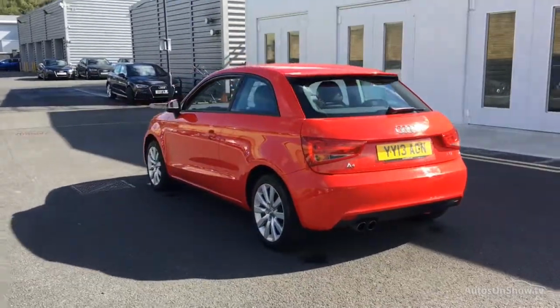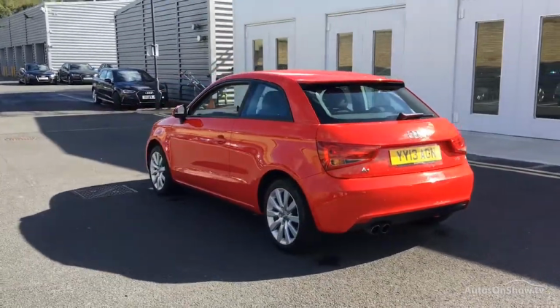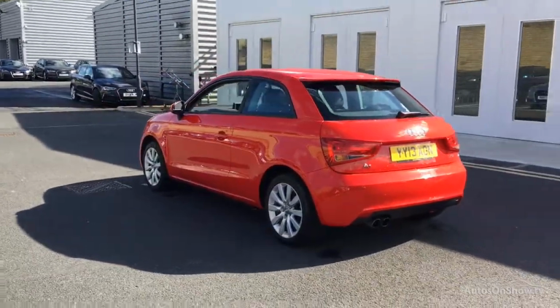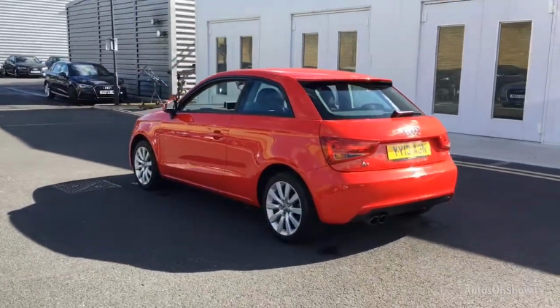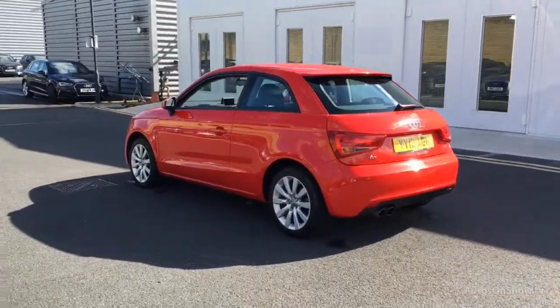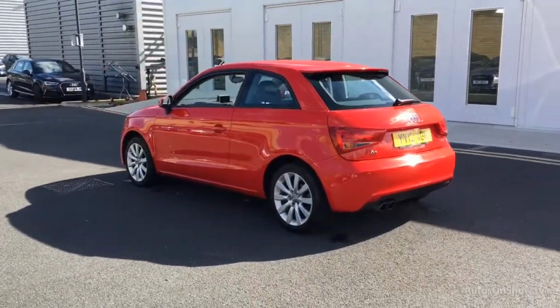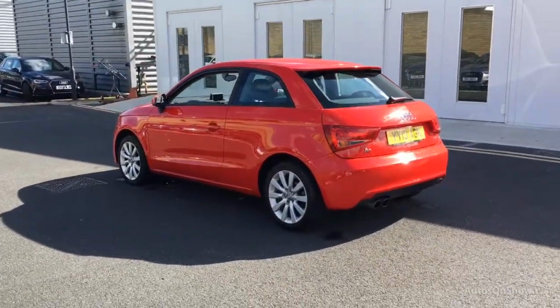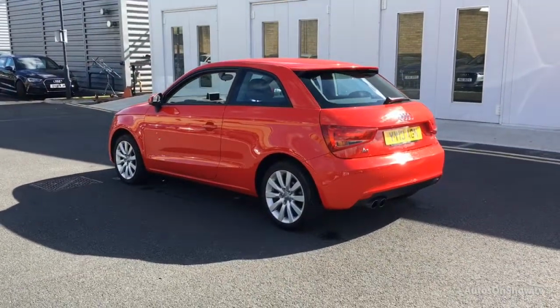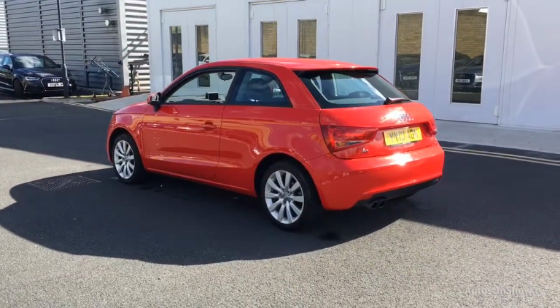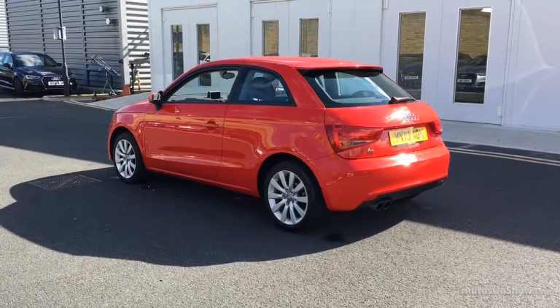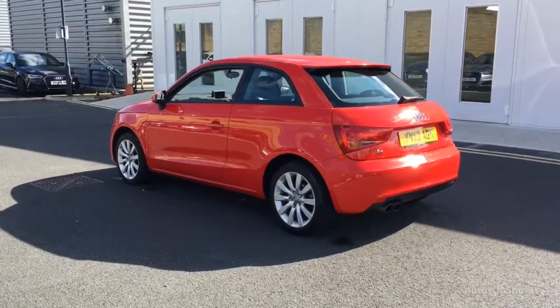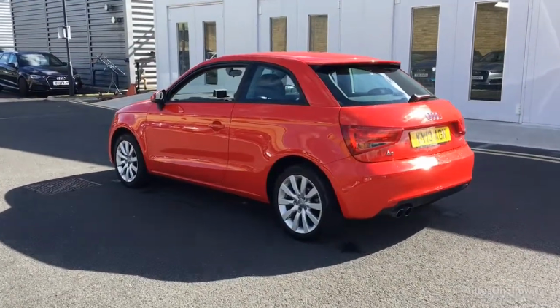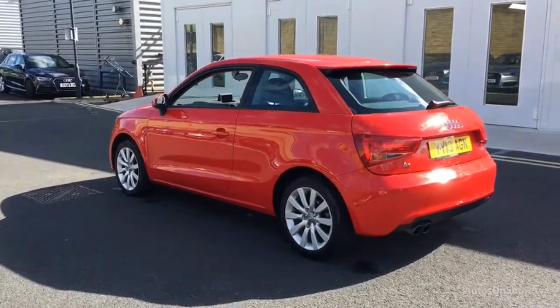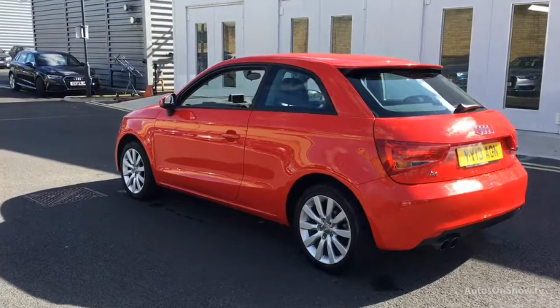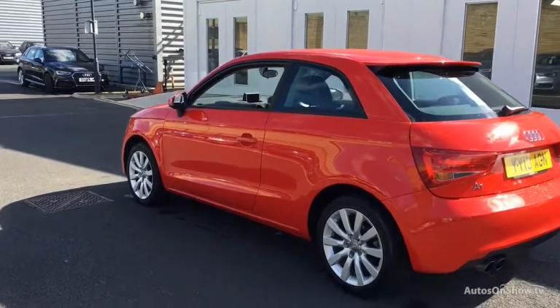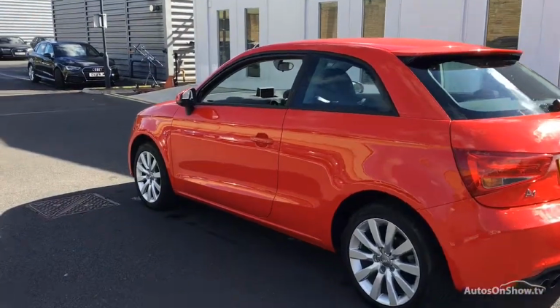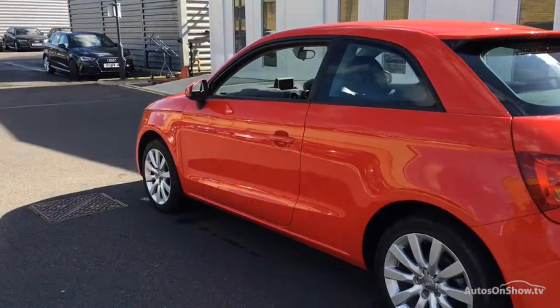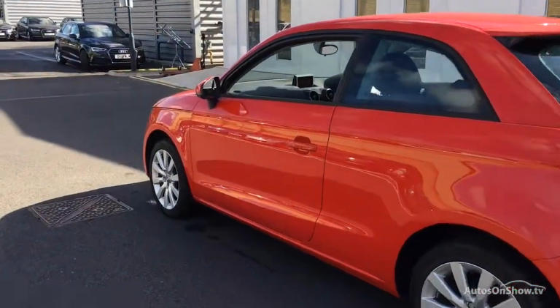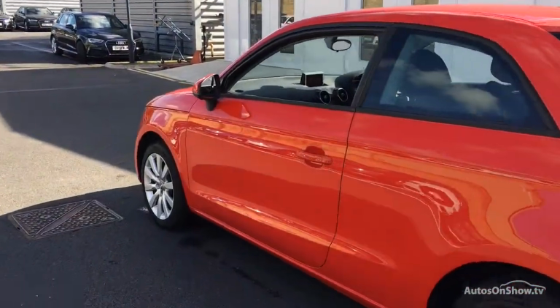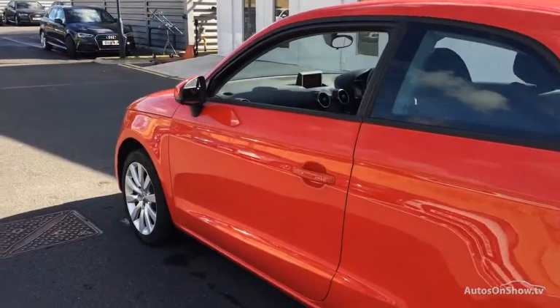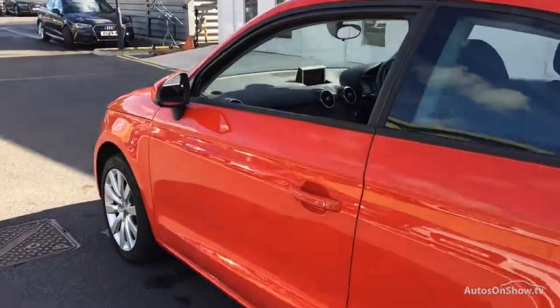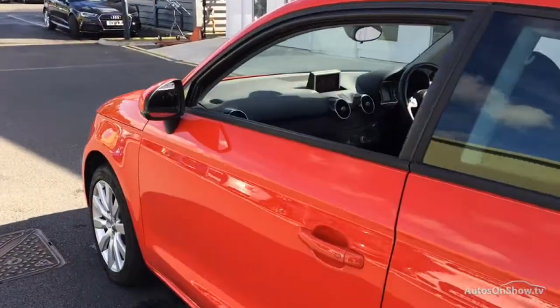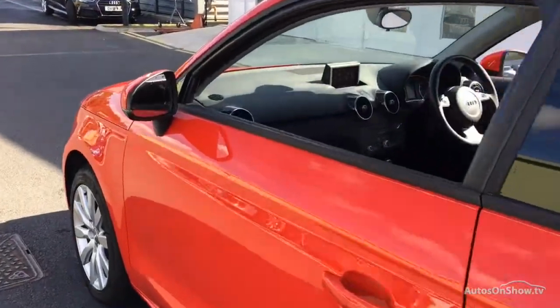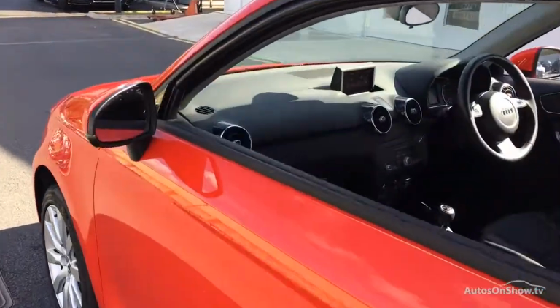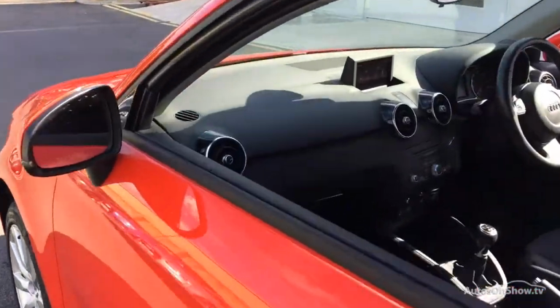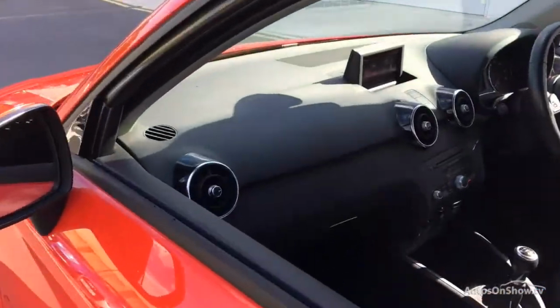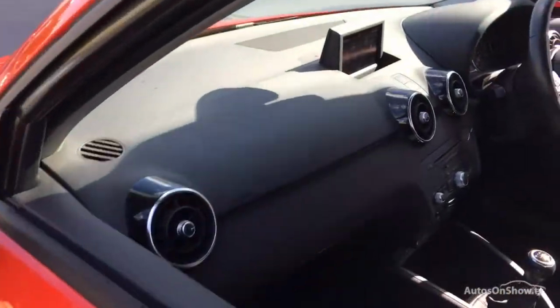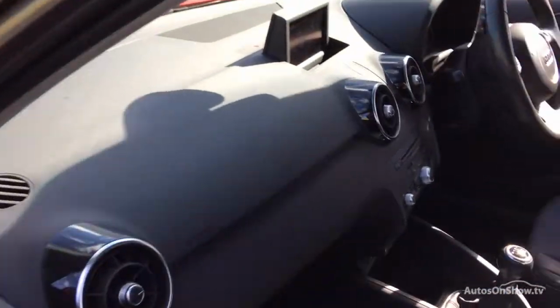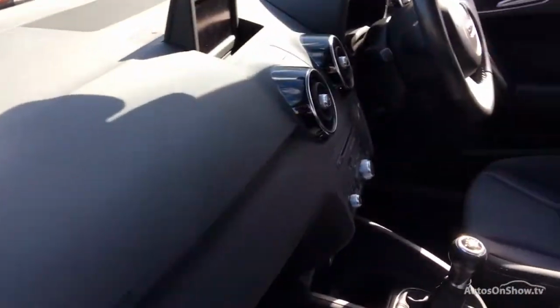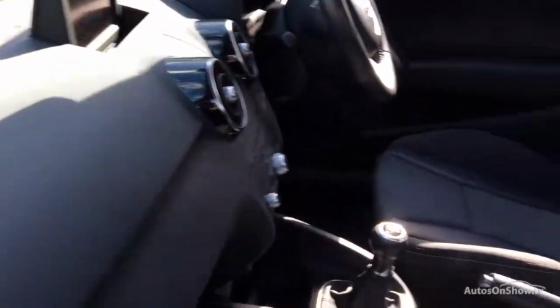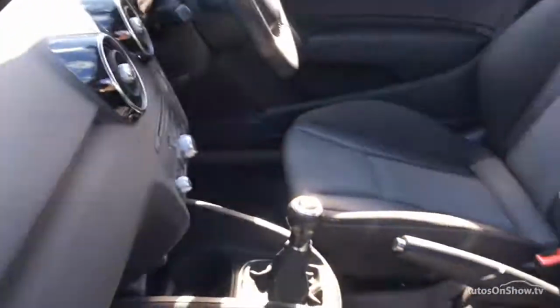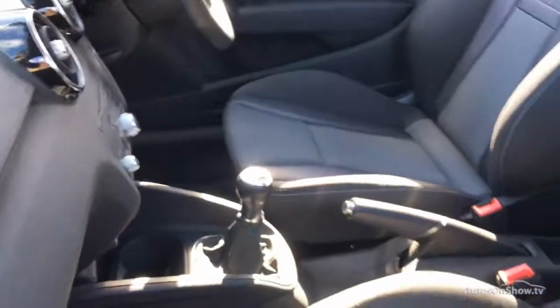Any dents, bumps or scuffs are removed by technicians using state of the art technology. A 12 month warranty including roadside assistance is provided.